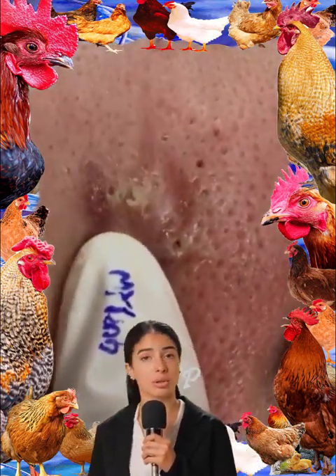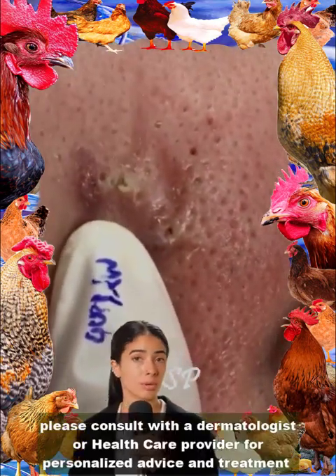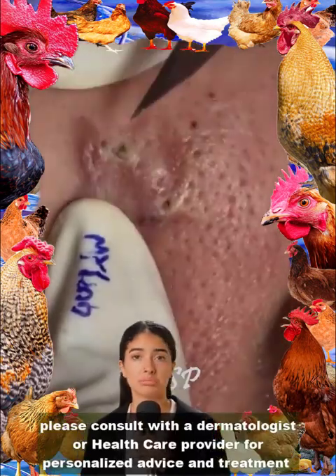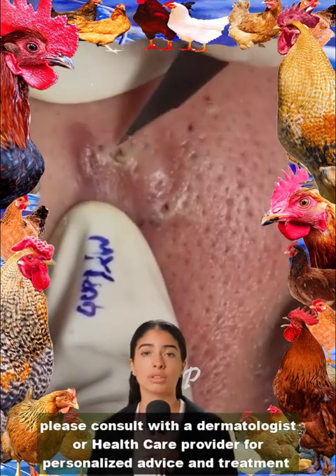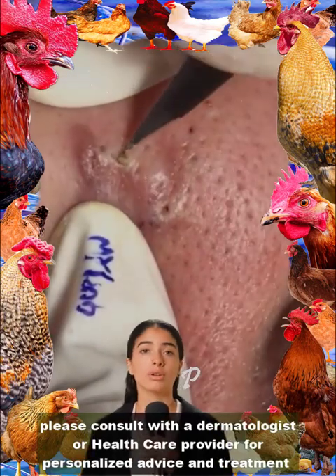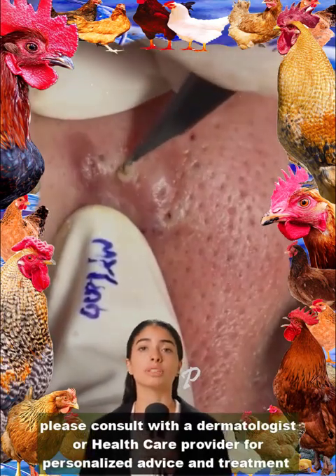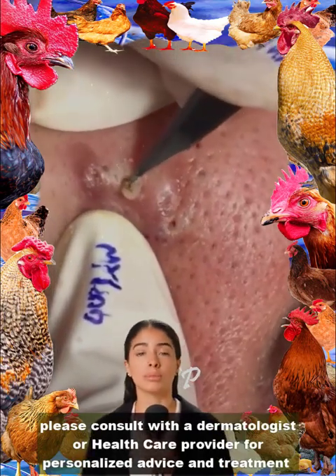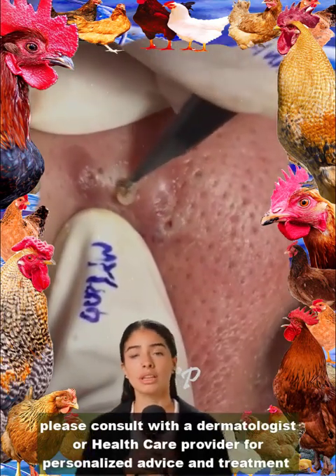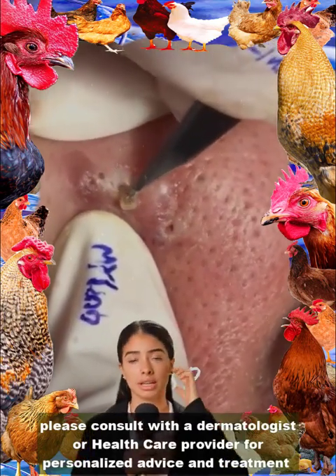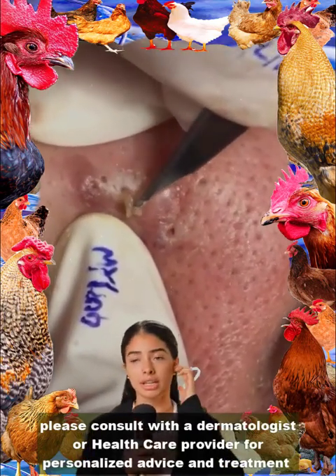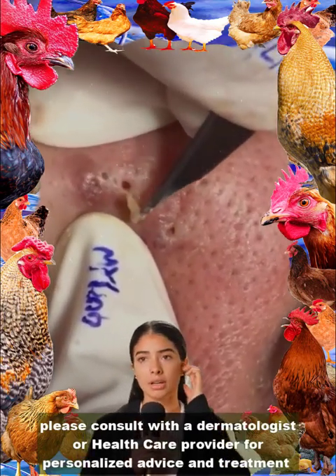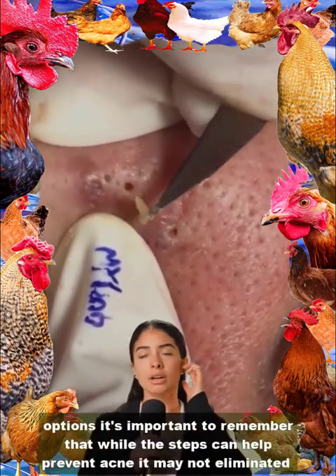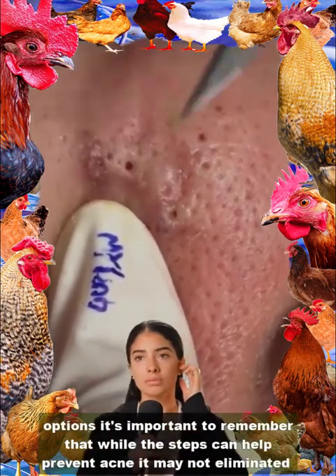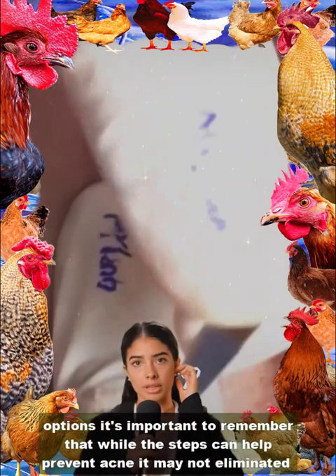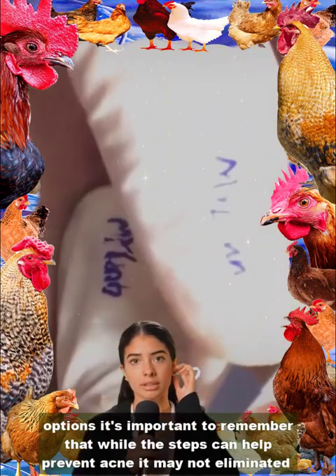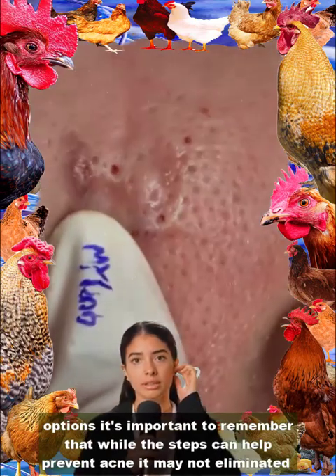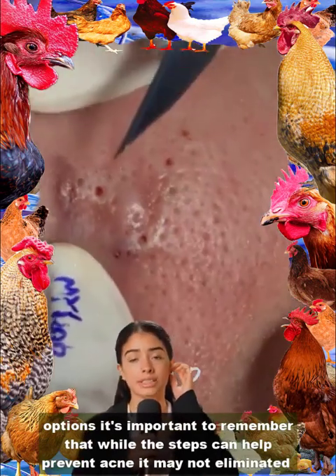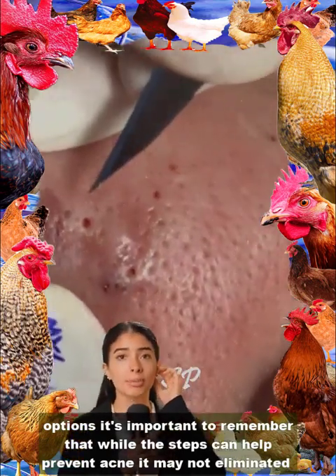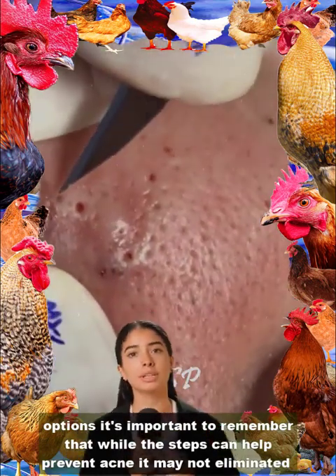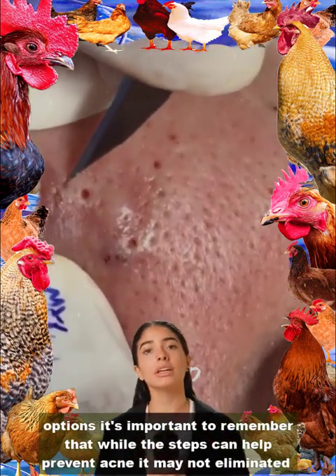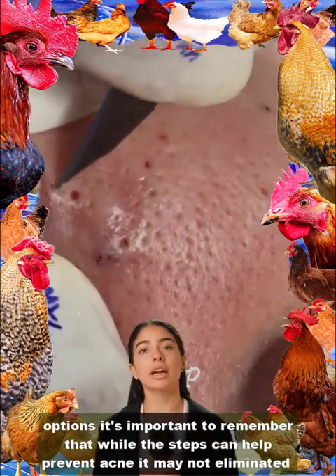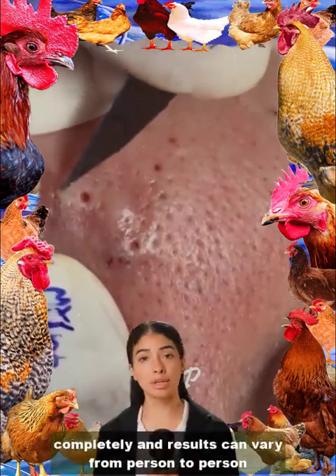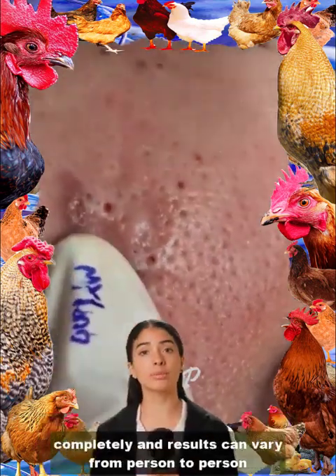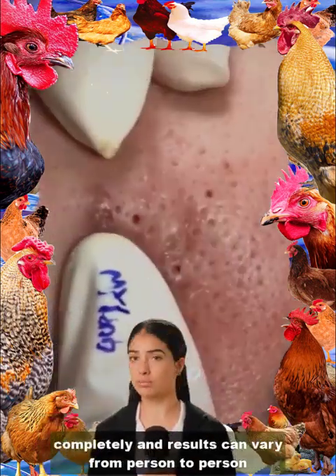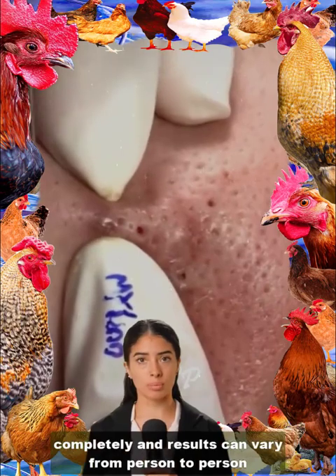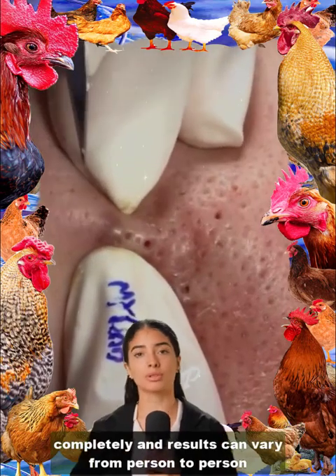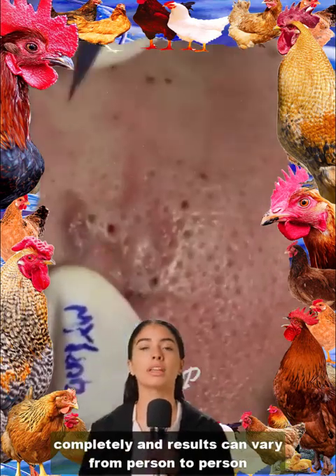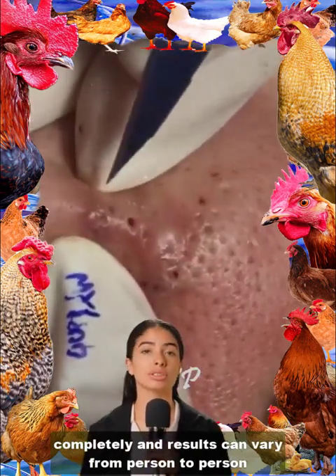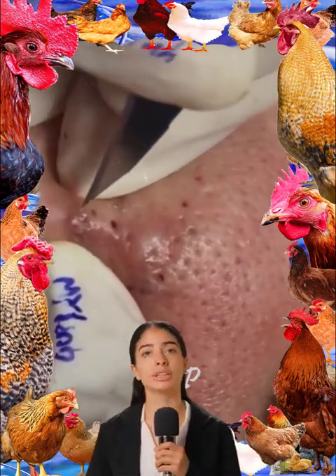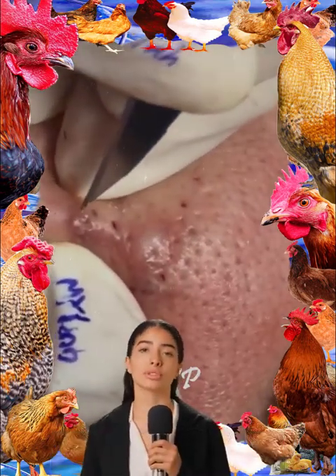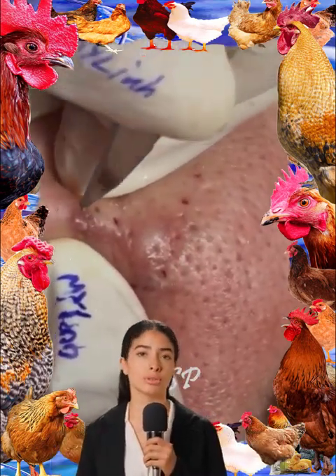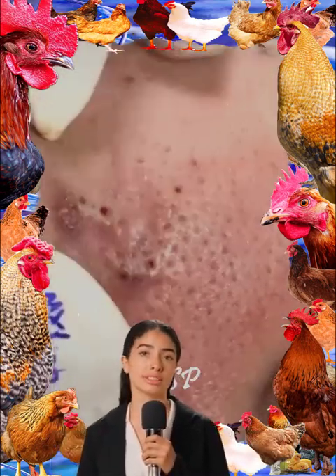Please consult with a dermatologist or healthcare provider for personalized advice and treatment options. It's important to remember that while these tips can help prevent acne, they may not eliminate it completely, and results can vary from person to person.